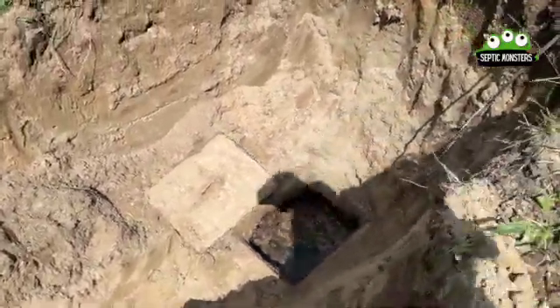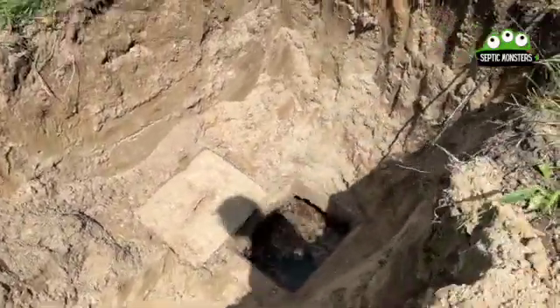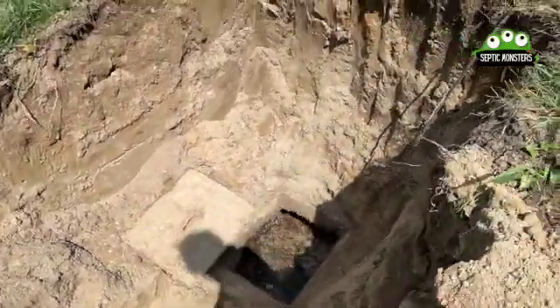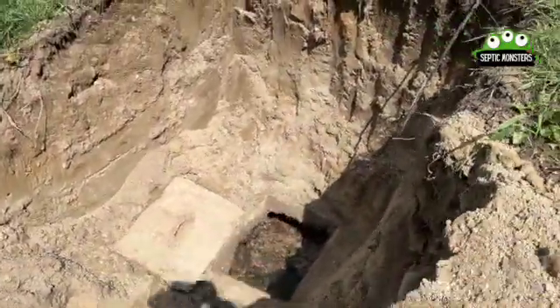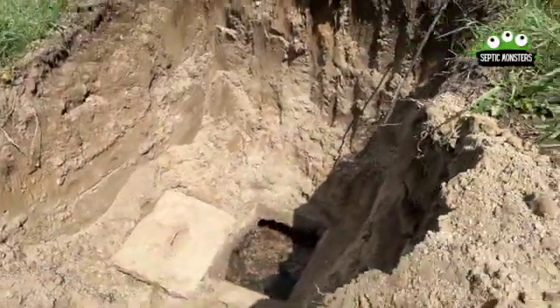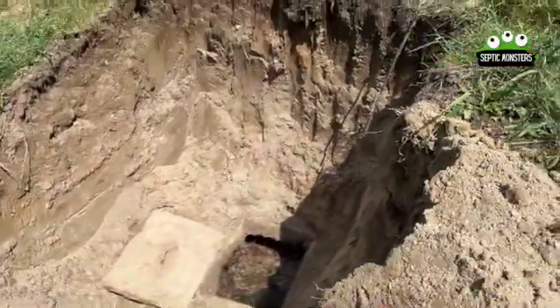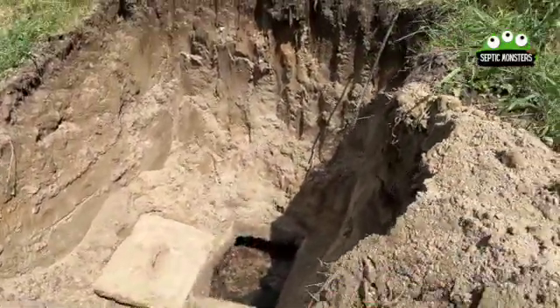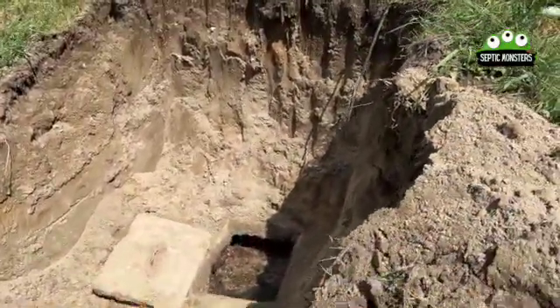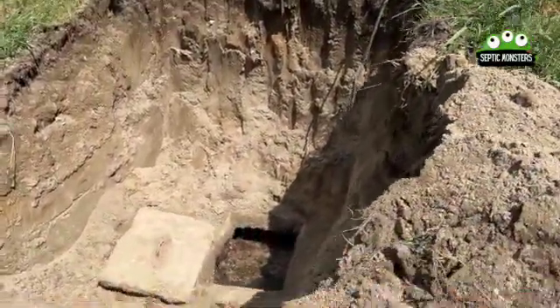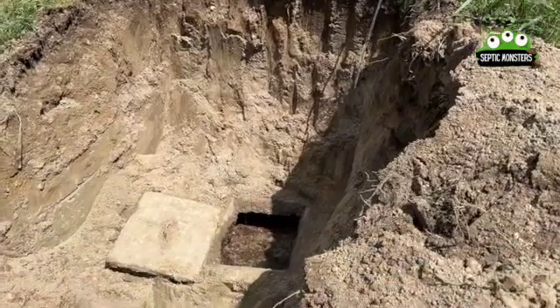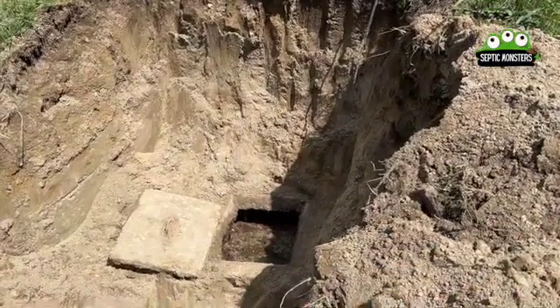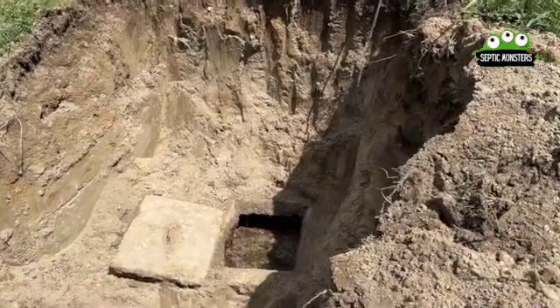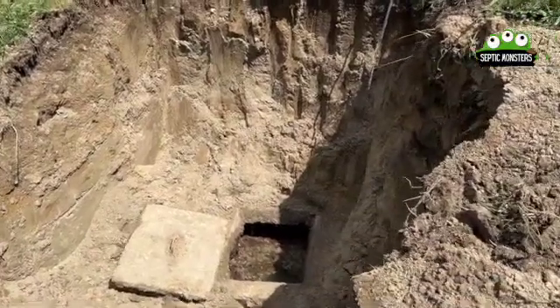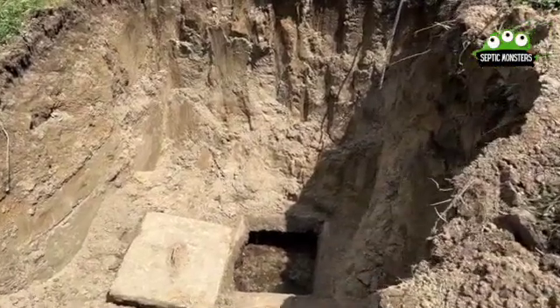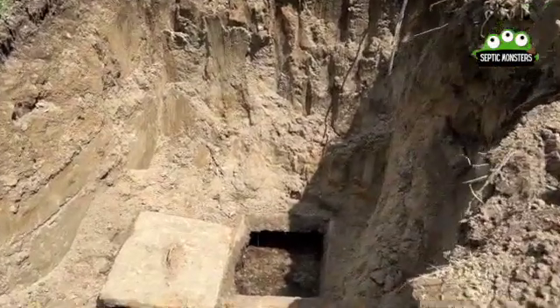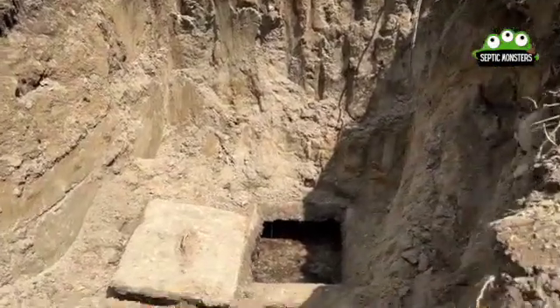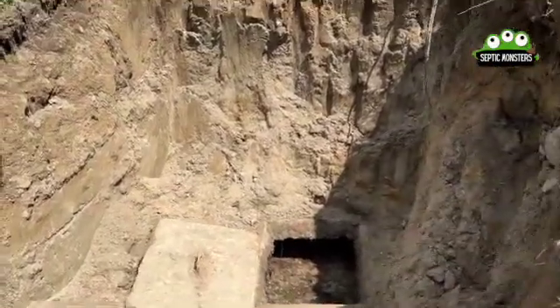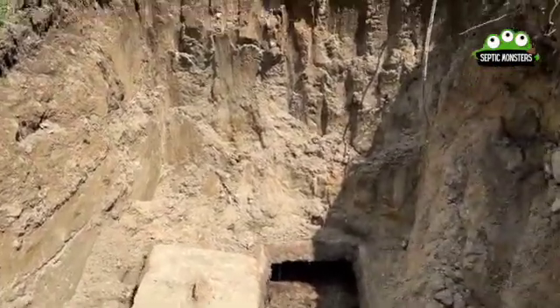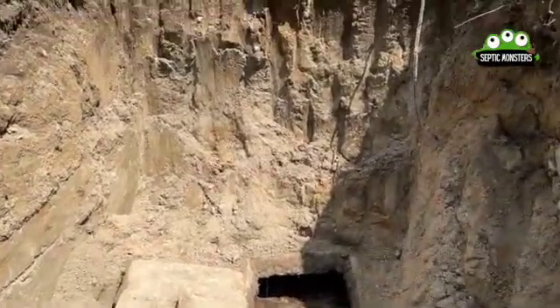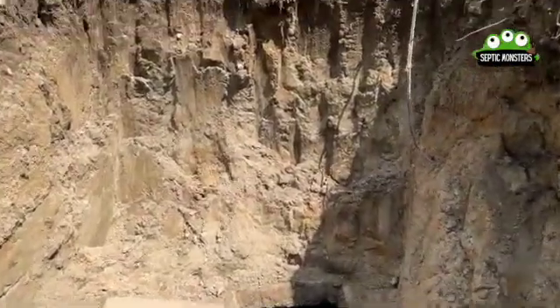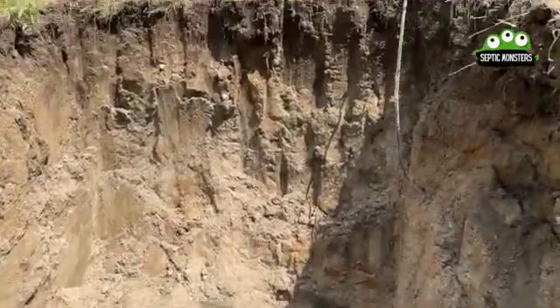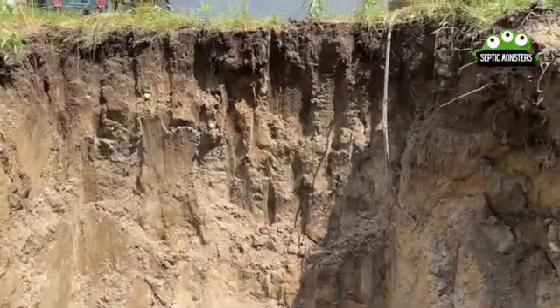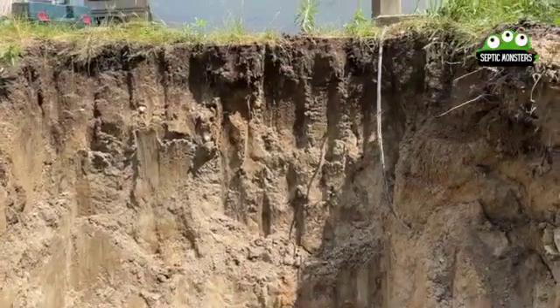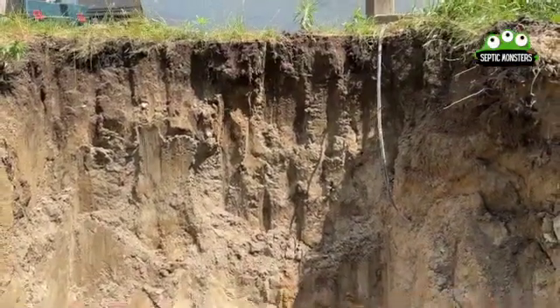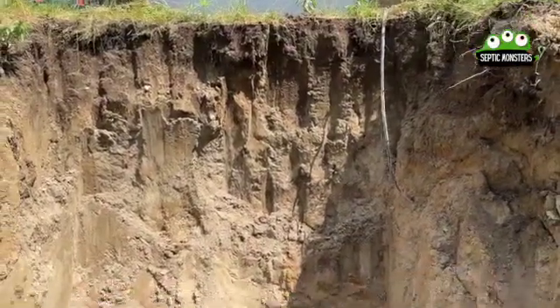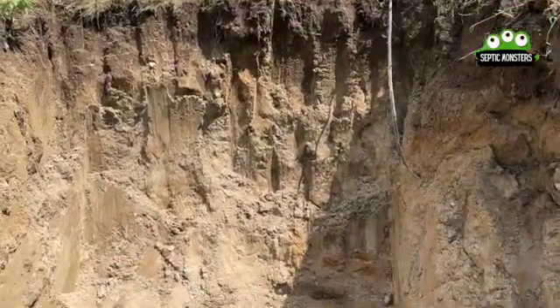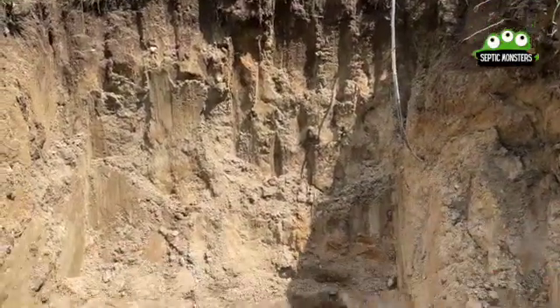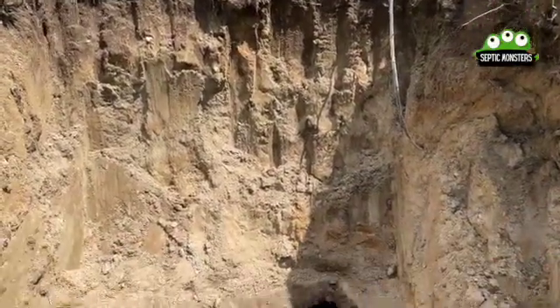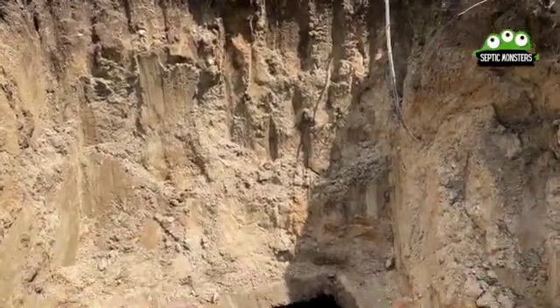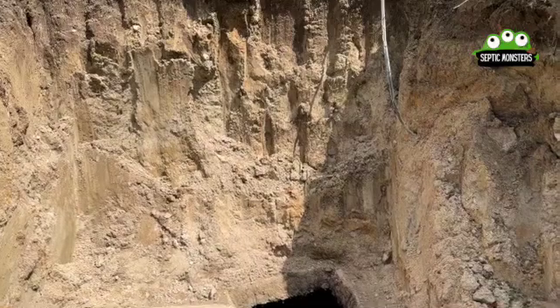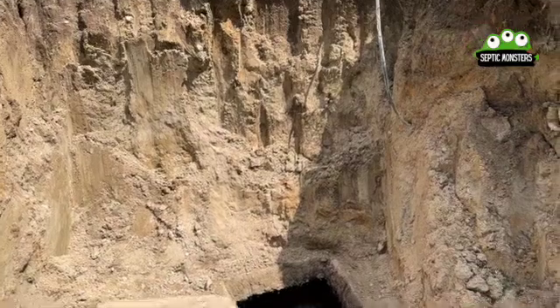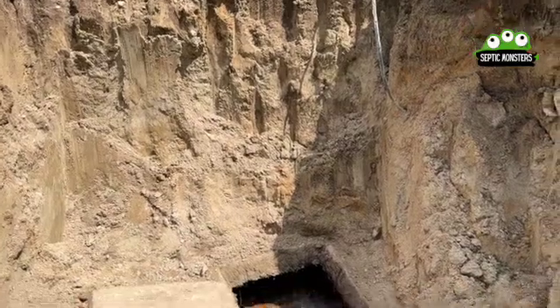Because the septic tank was so deep in the ground, the second lid of this septic tank actually hasn't been opened in a really long time.